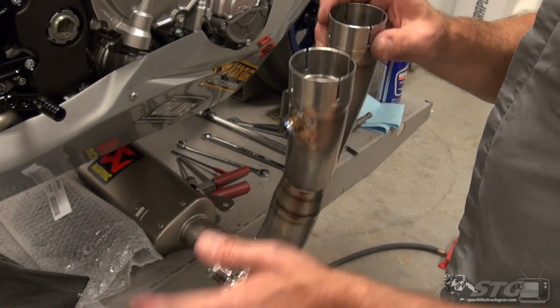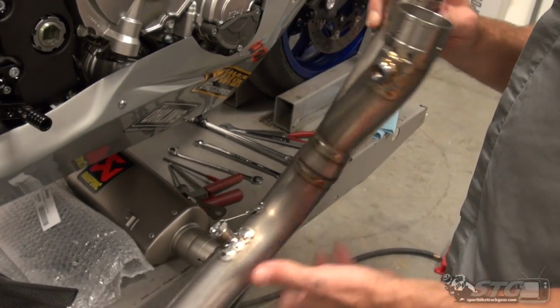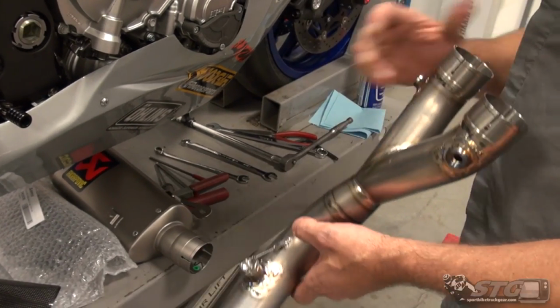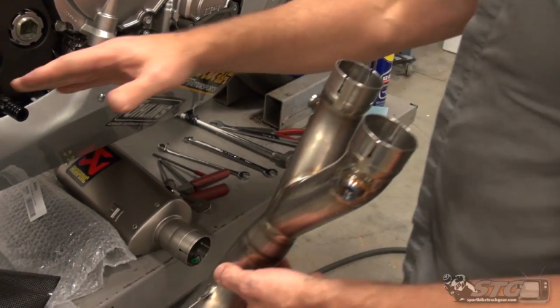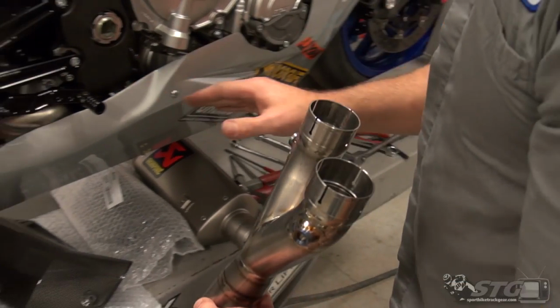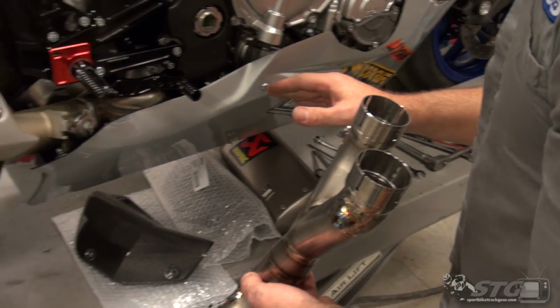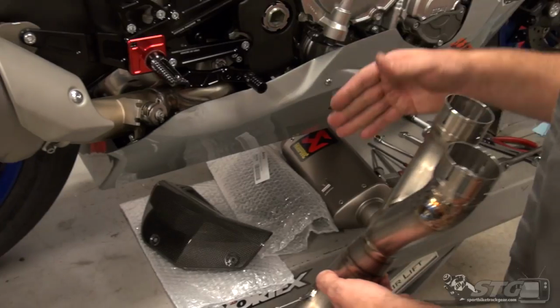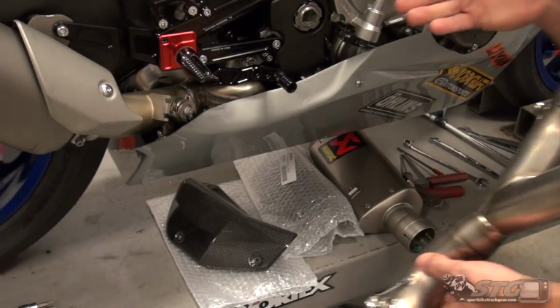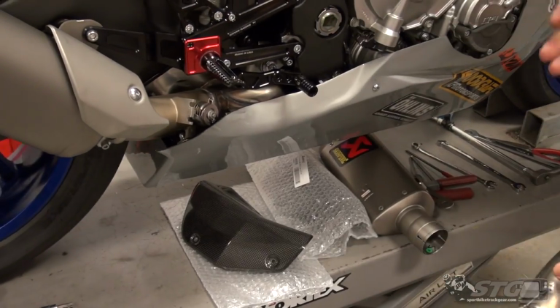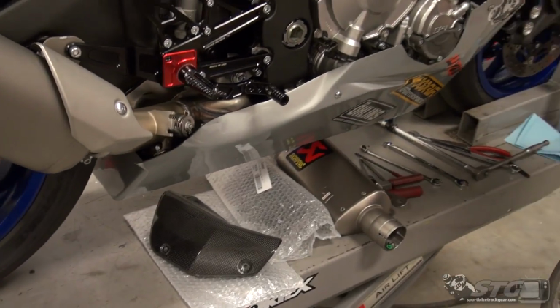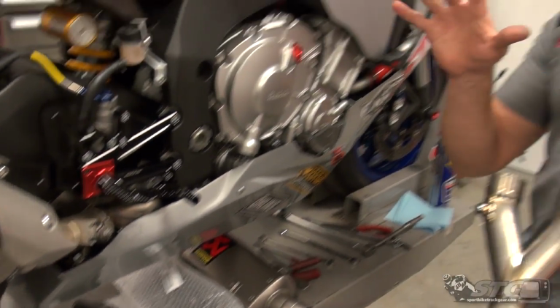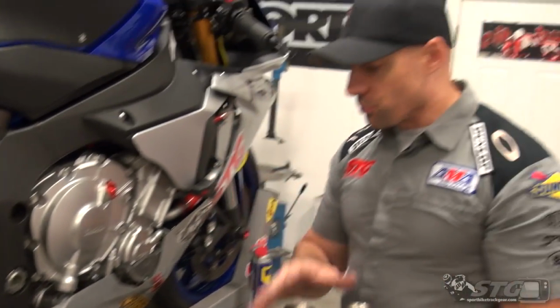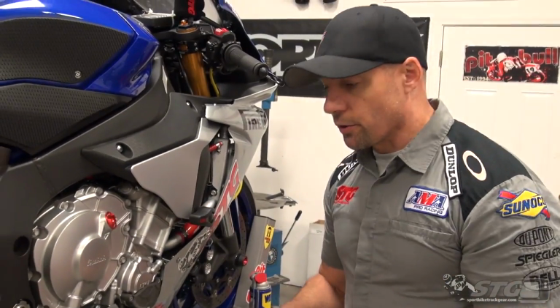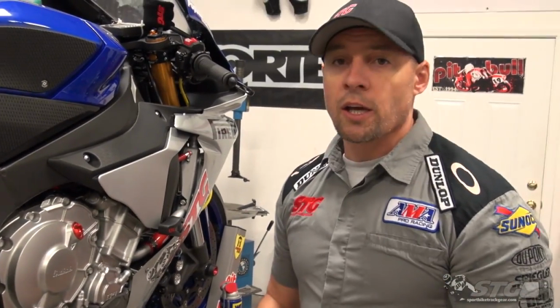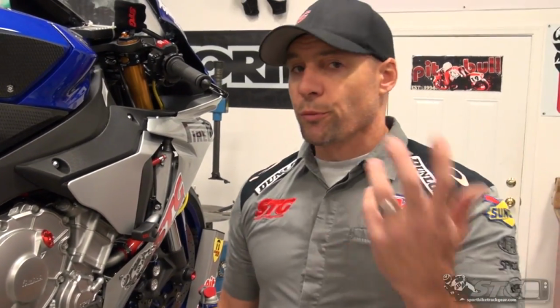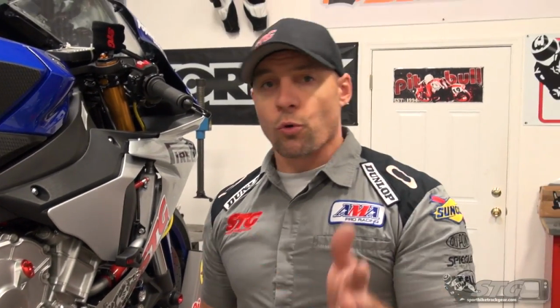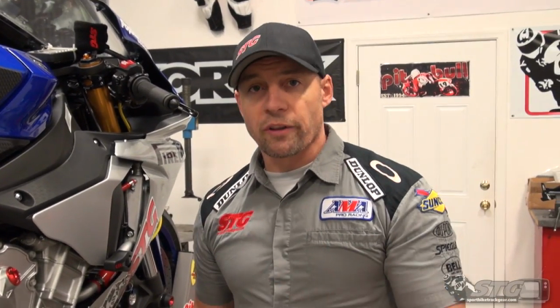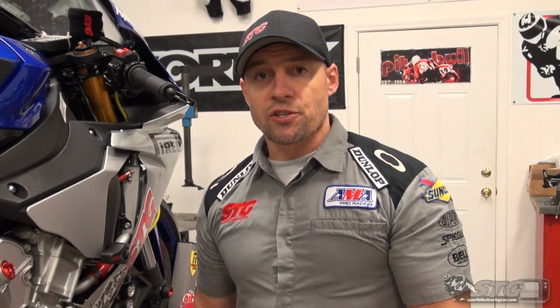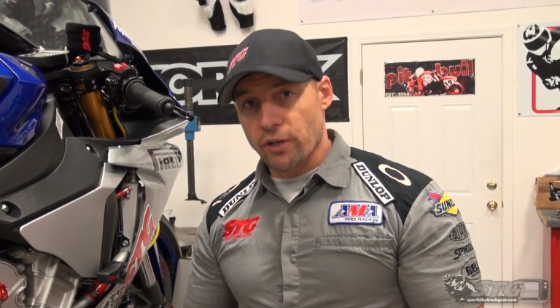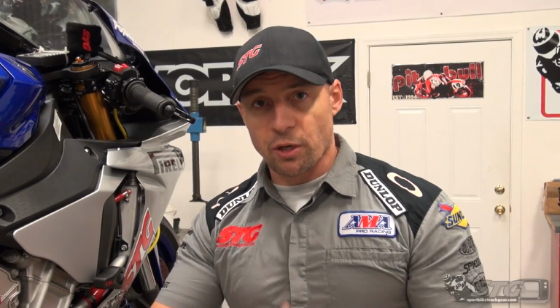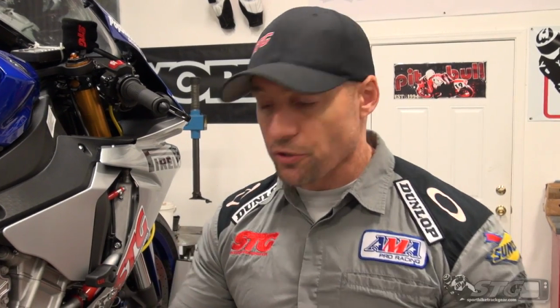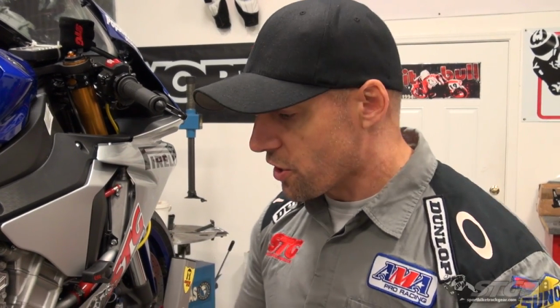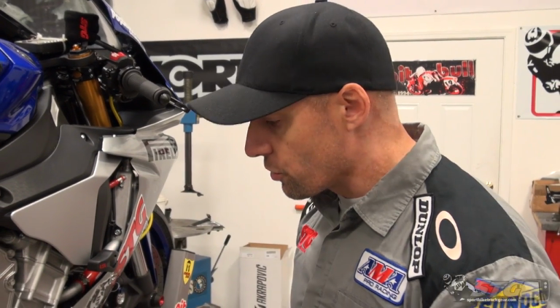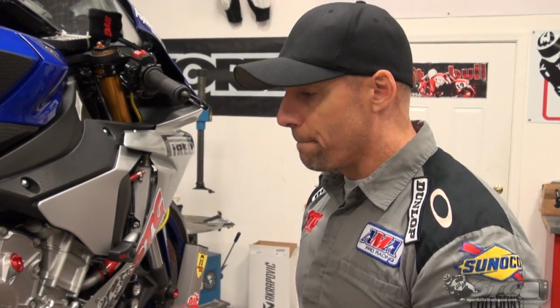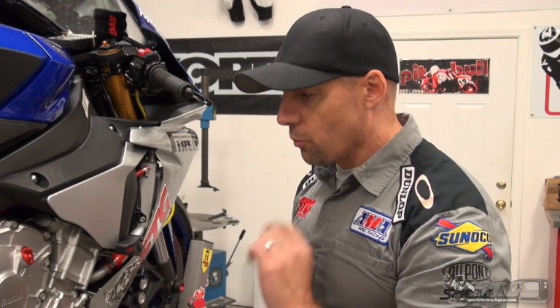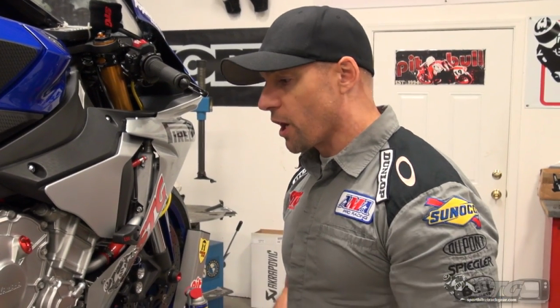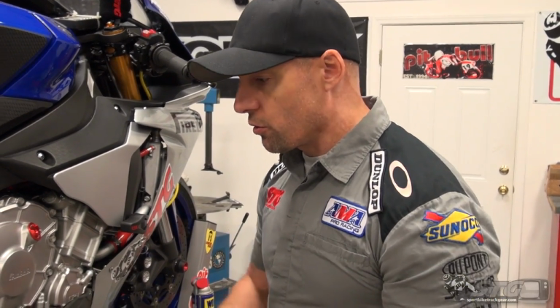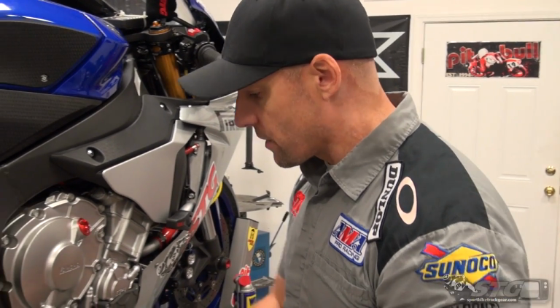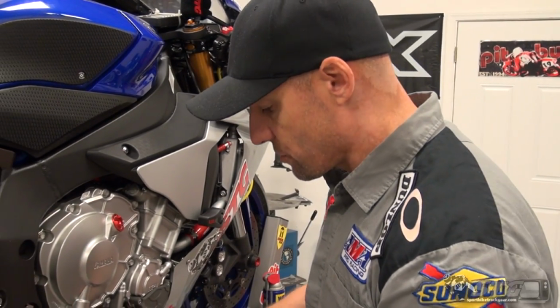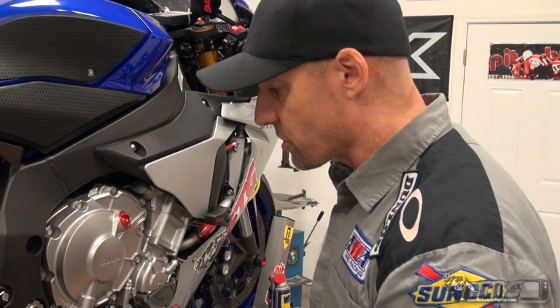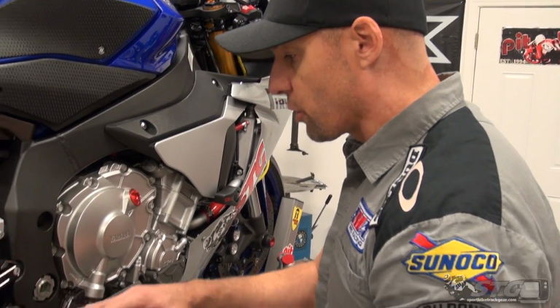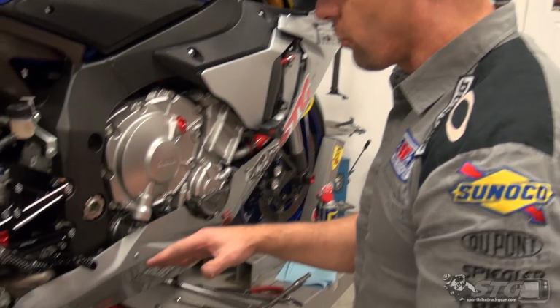When you install this, you remove that muffler box. No longer street compliant — closed course only, that kind of stuff. So you're making a personal decision there when you do that. What I would recommend: you buy these two pieces together to go three quarter.